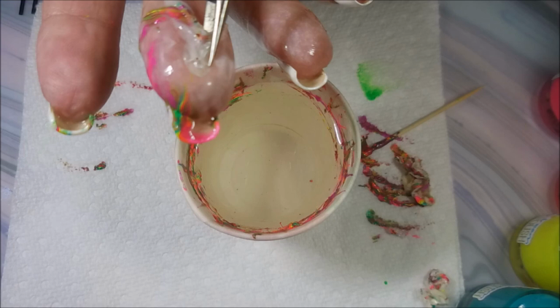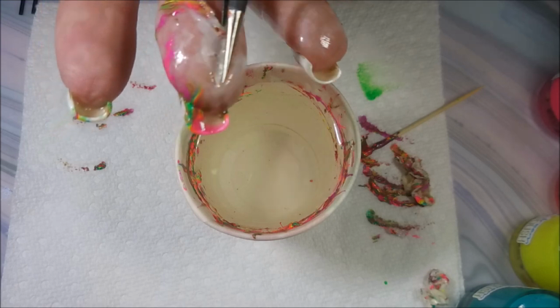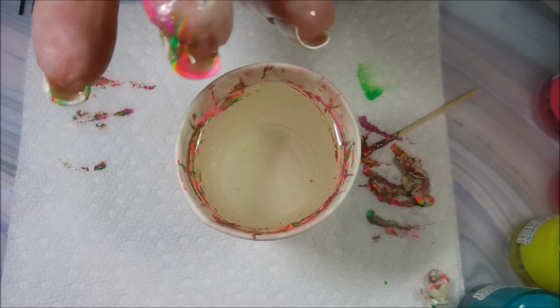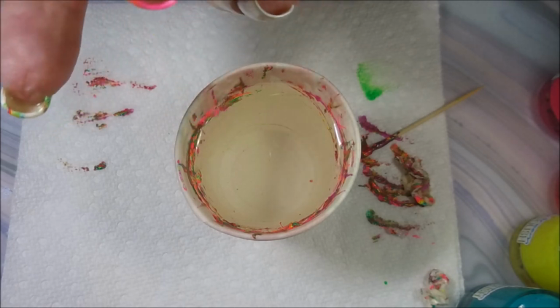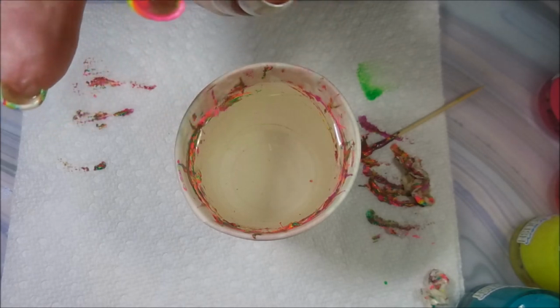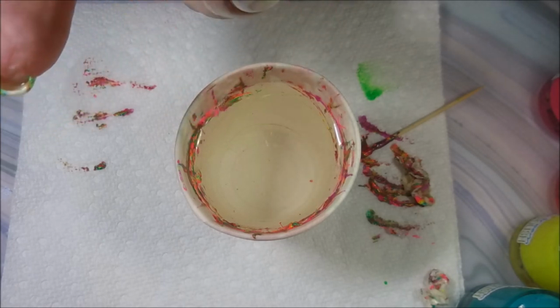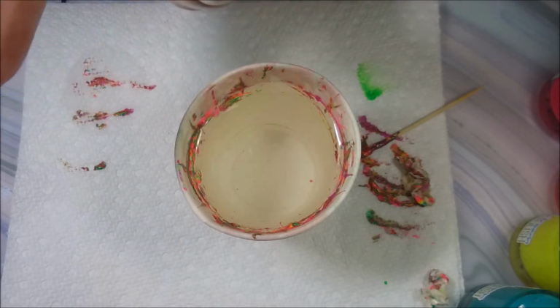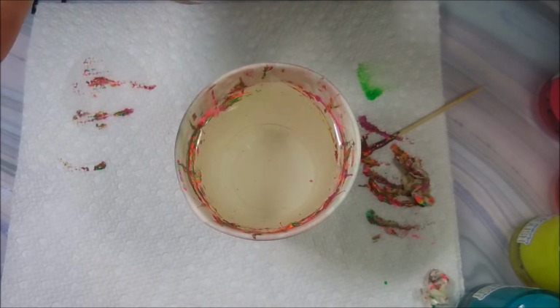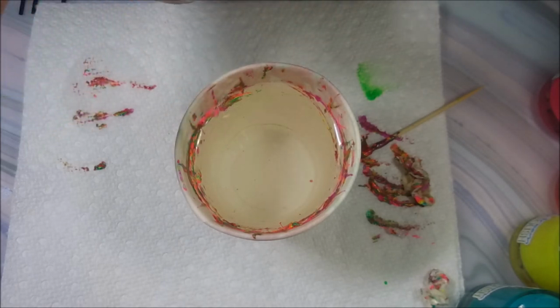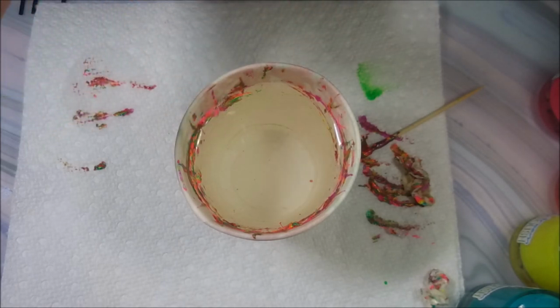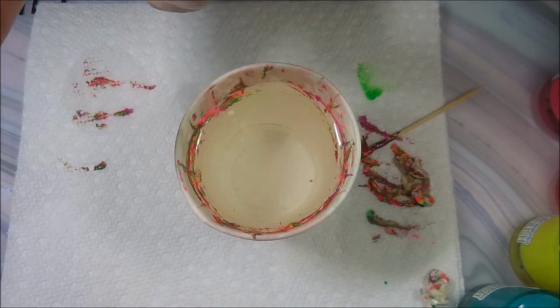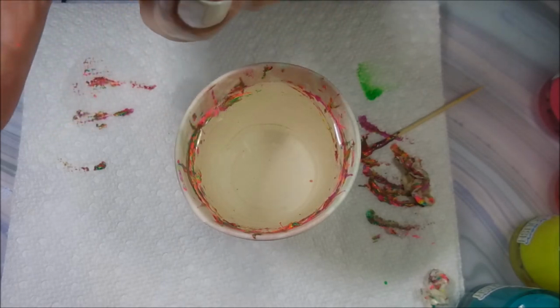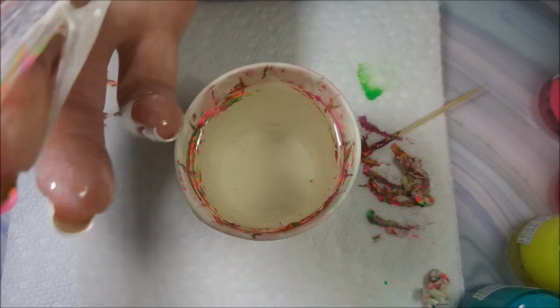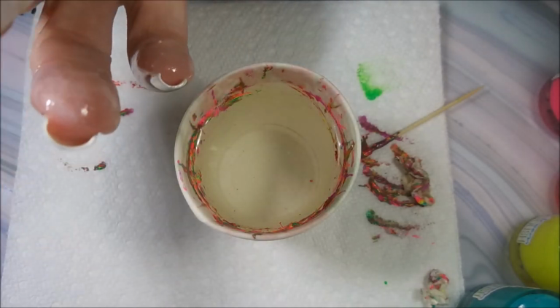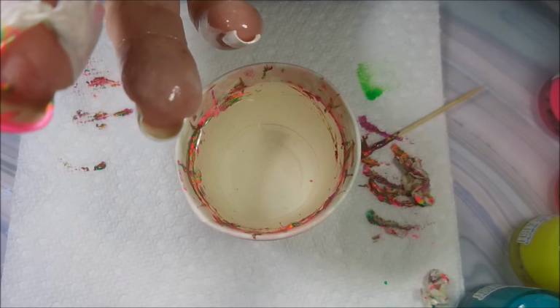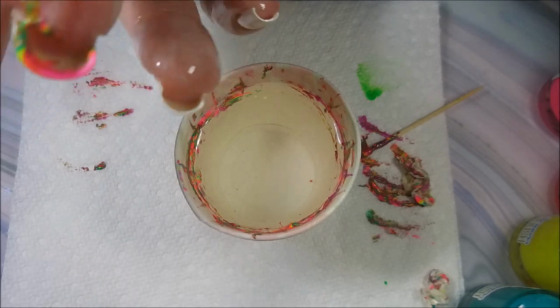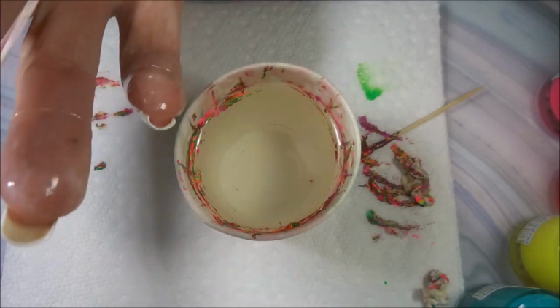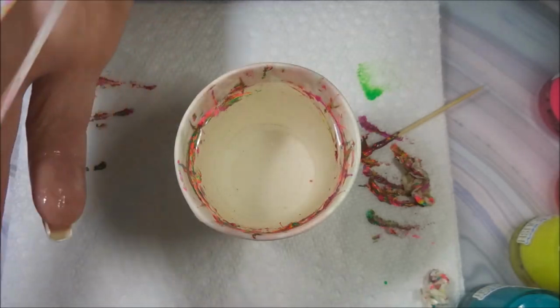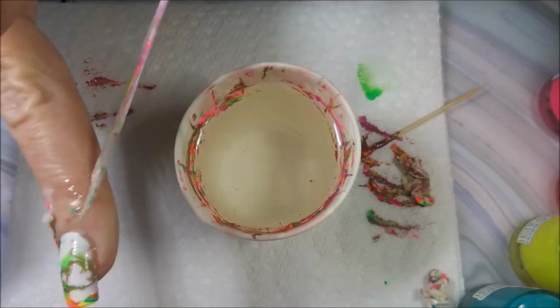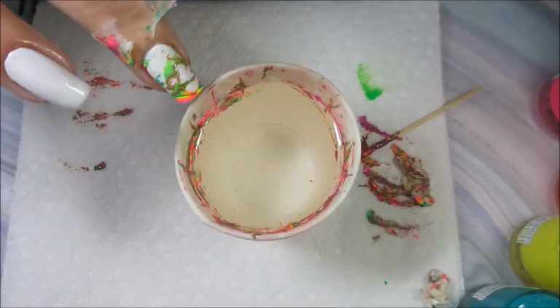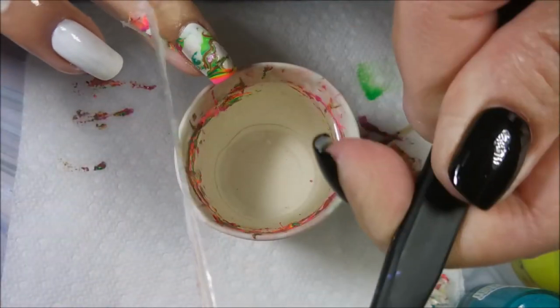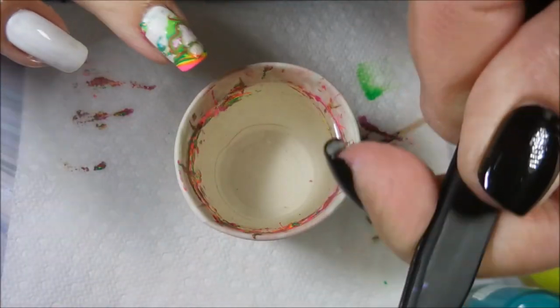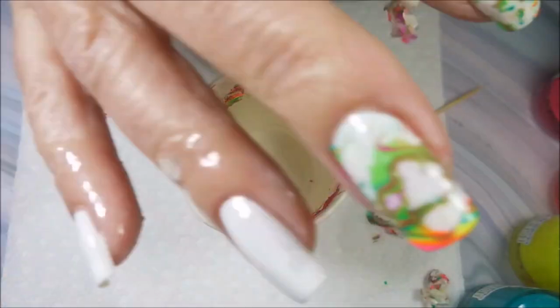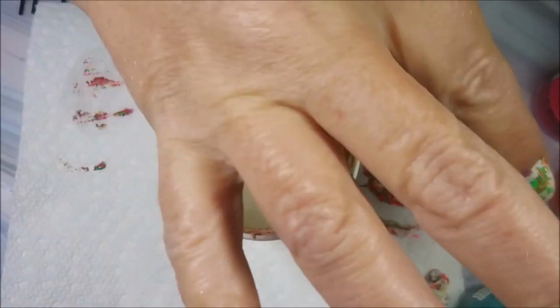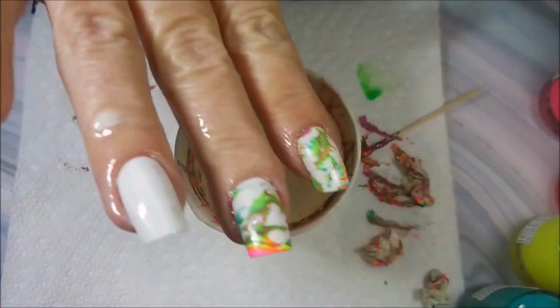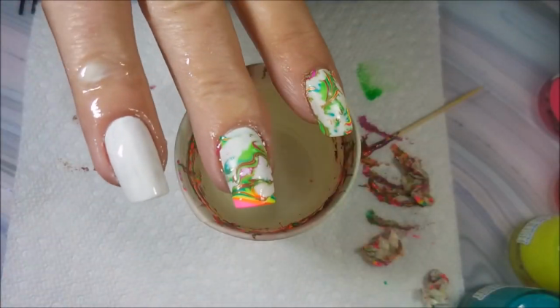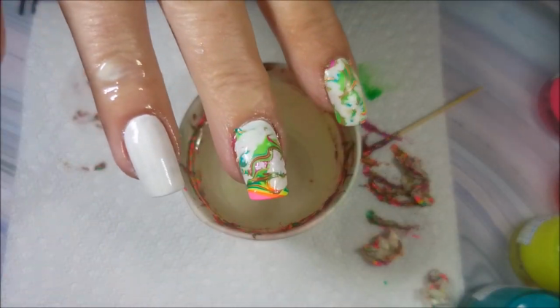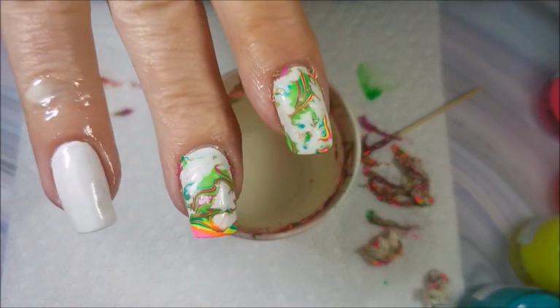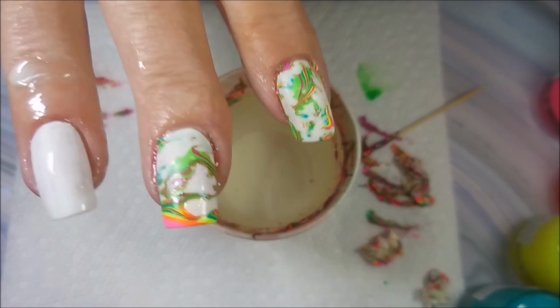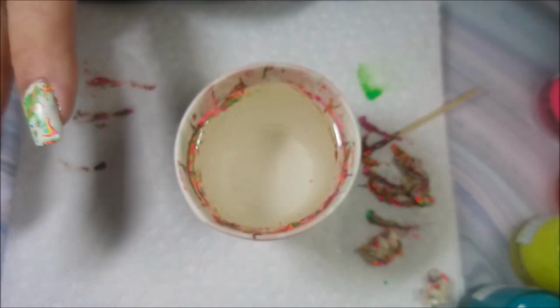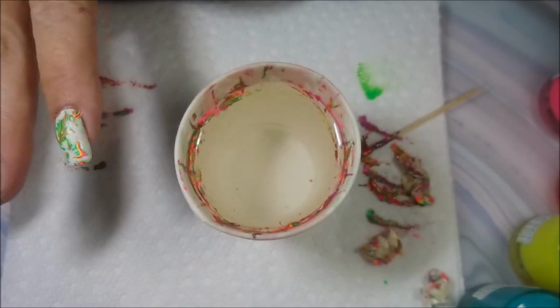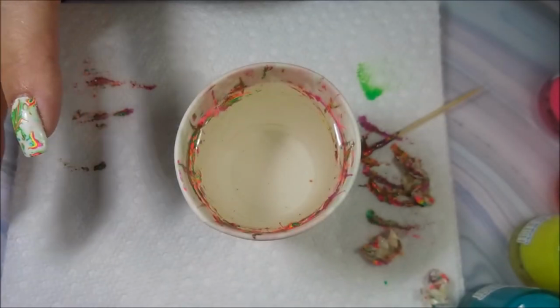I've seen it done with single colors and it looks really good like that too. But I wanted to see these neons over this white so bad — I can't even begin to tell you.